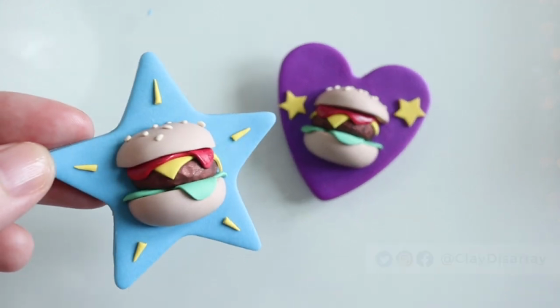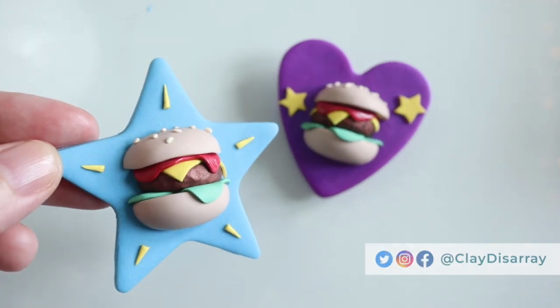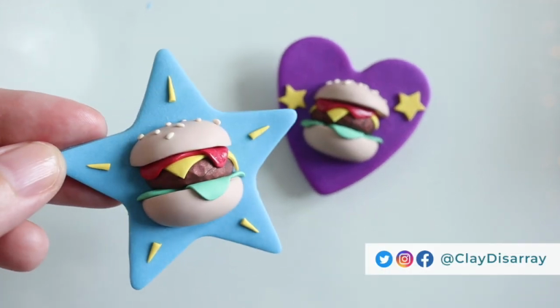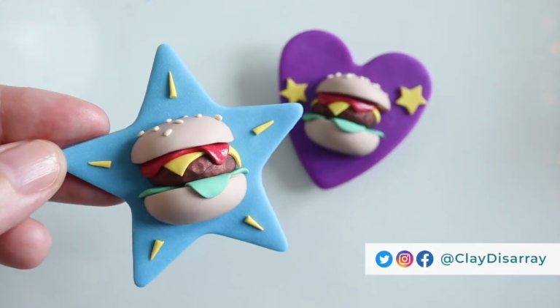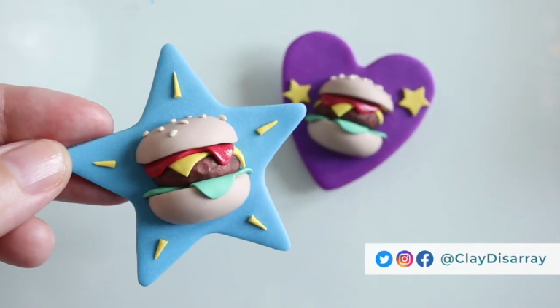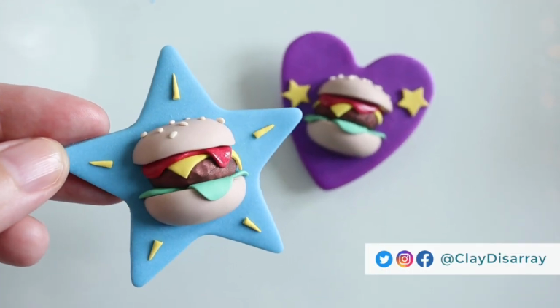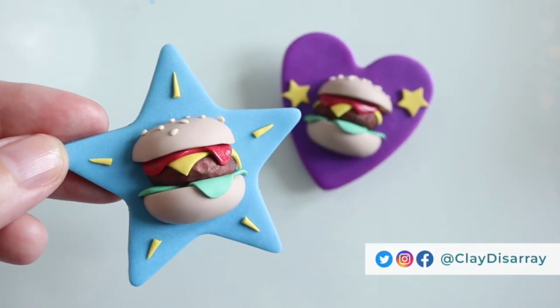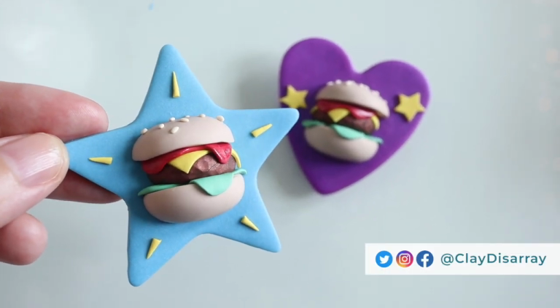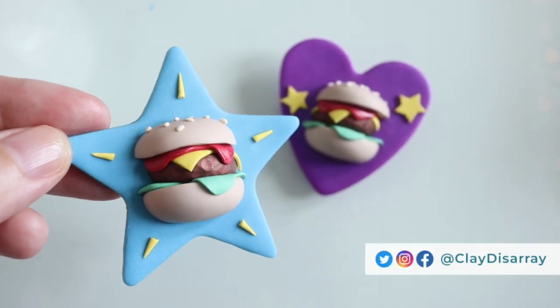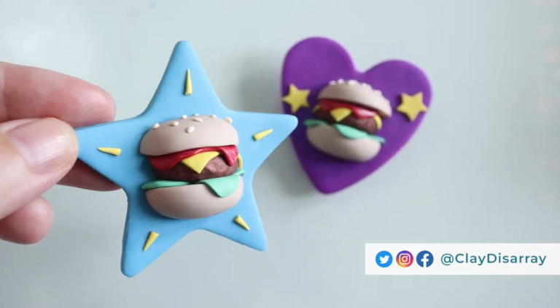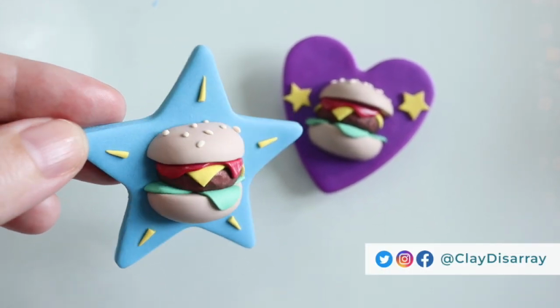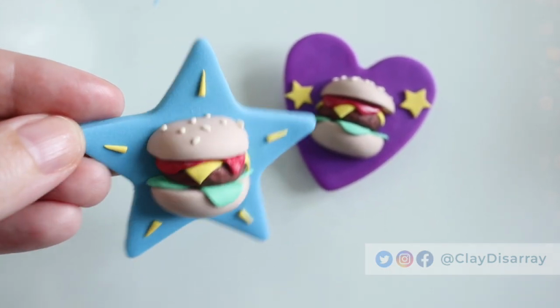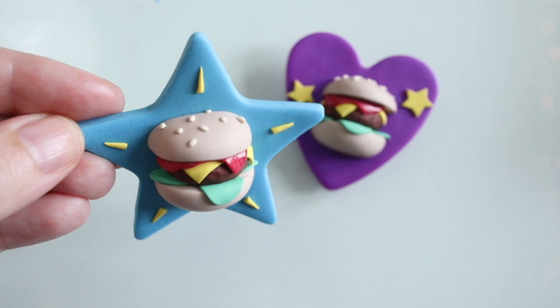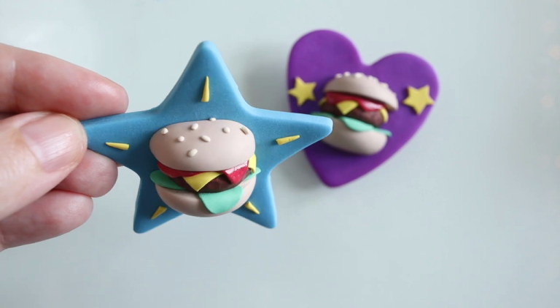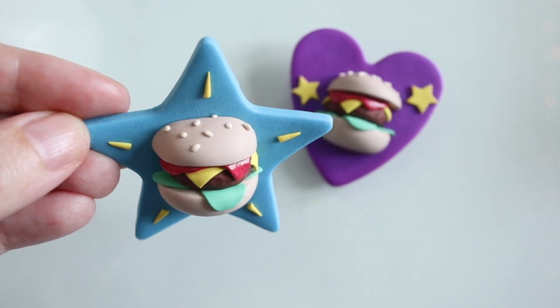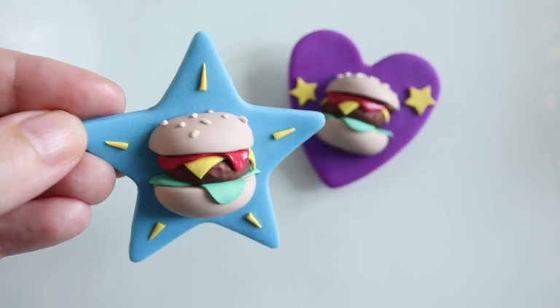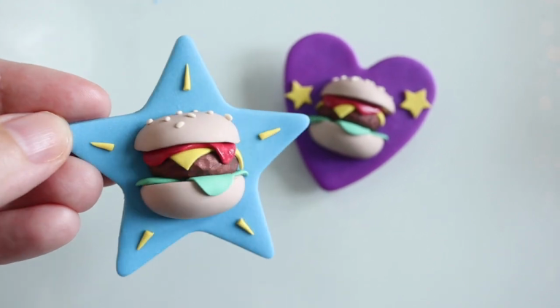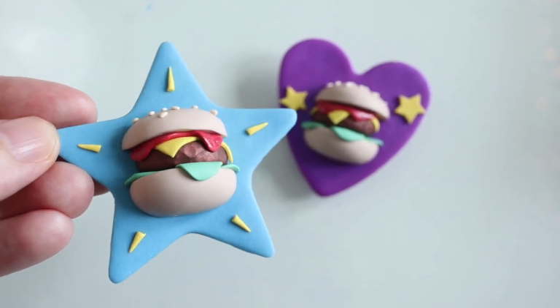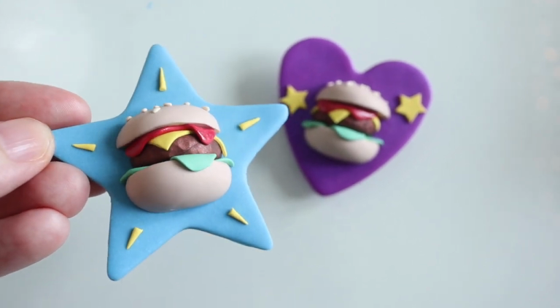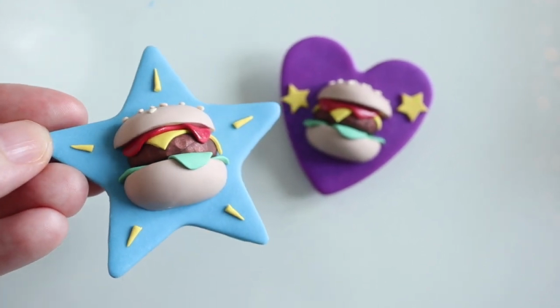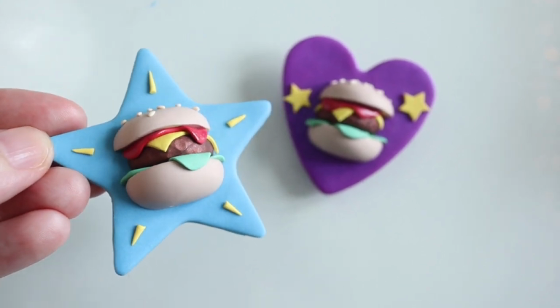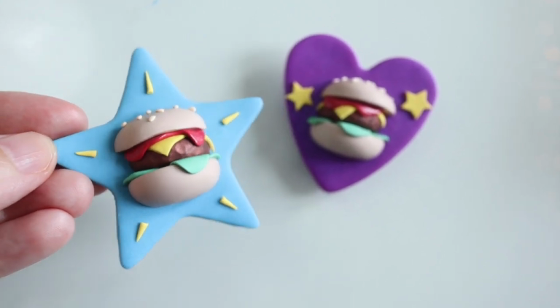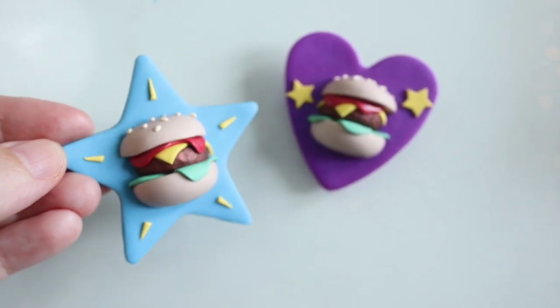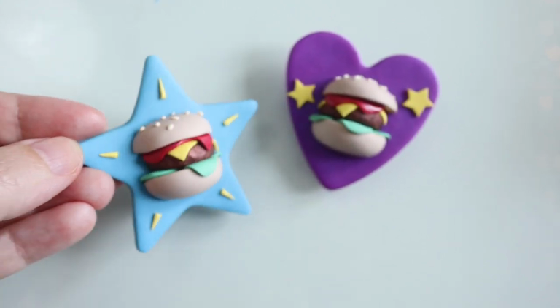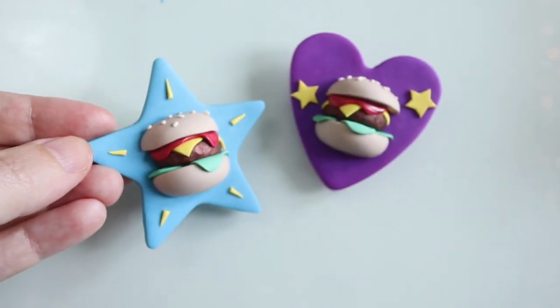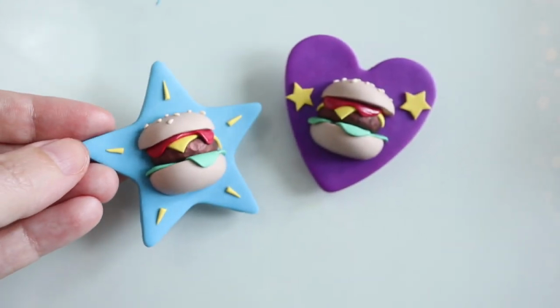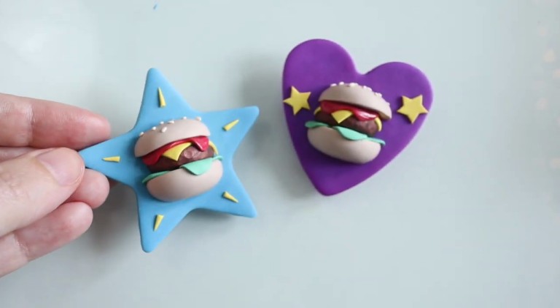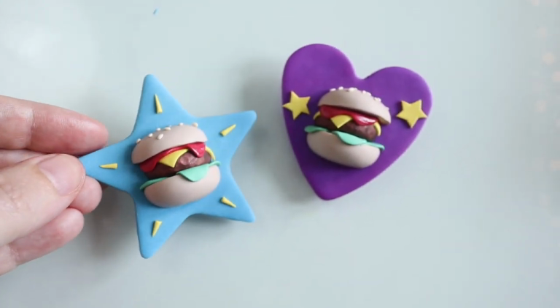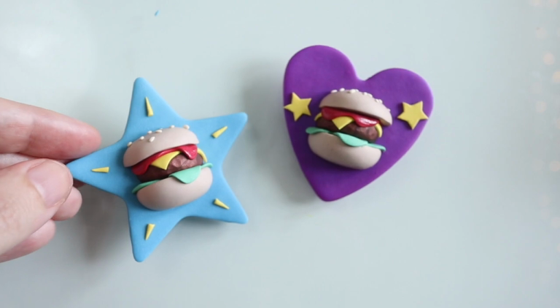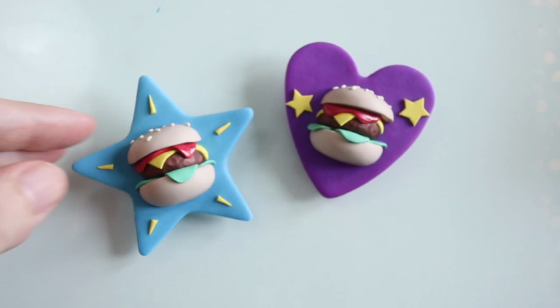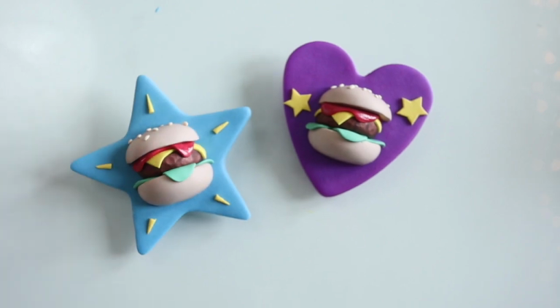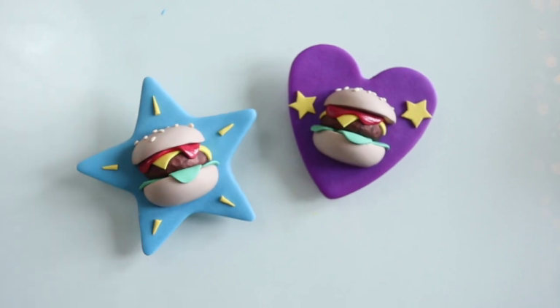Hello there and welcome to today's tutorial in which I'm going to show you how to make a cute little burger pin with polymer clay, so let's go get started.